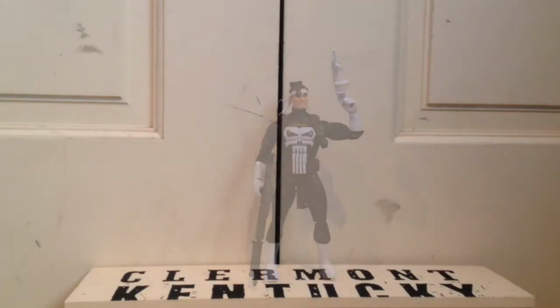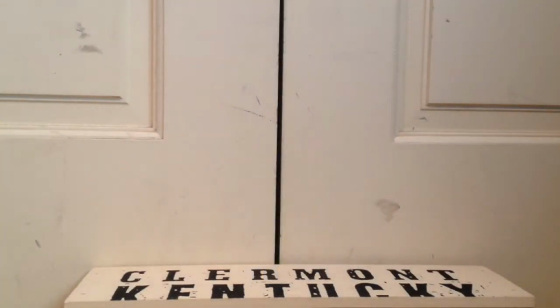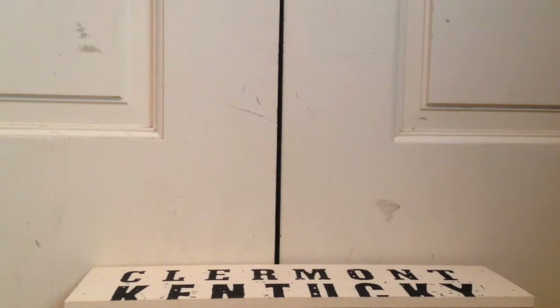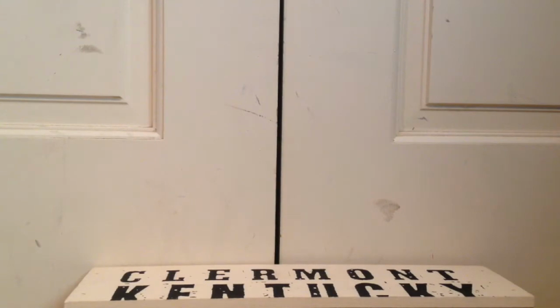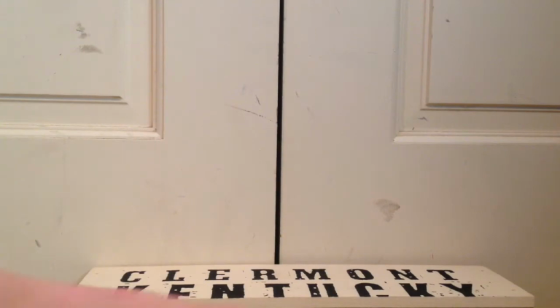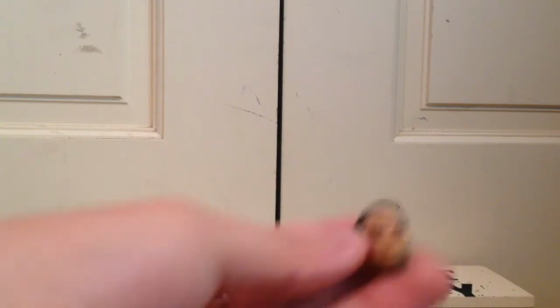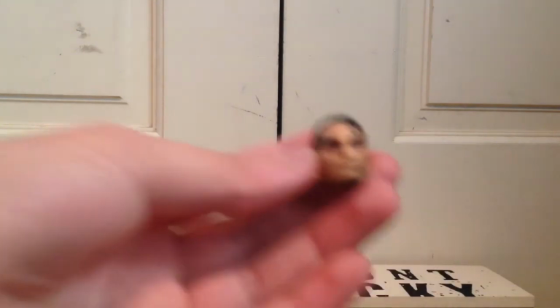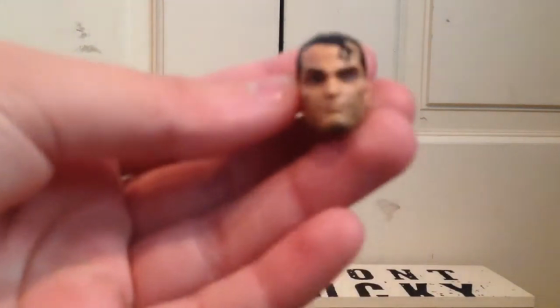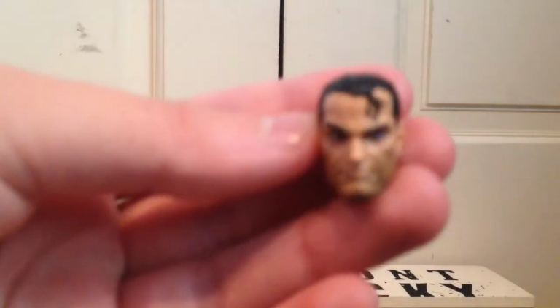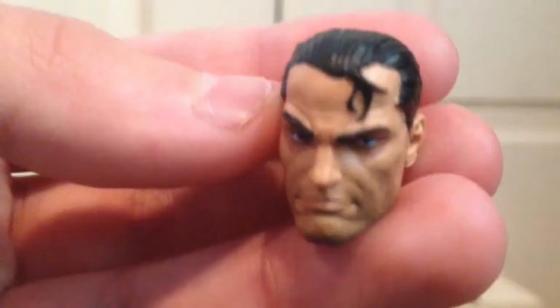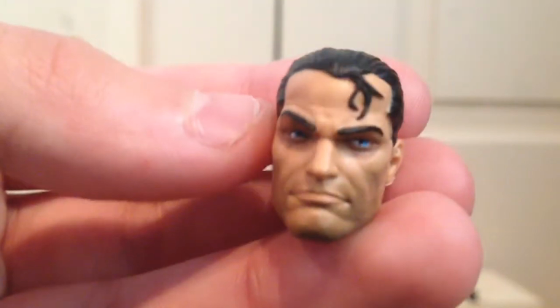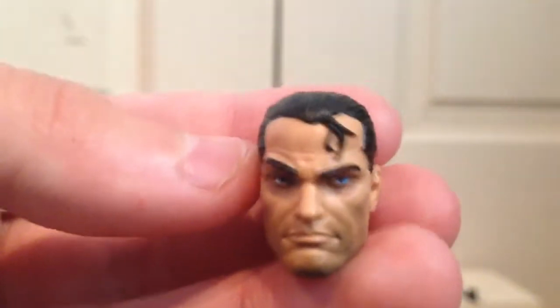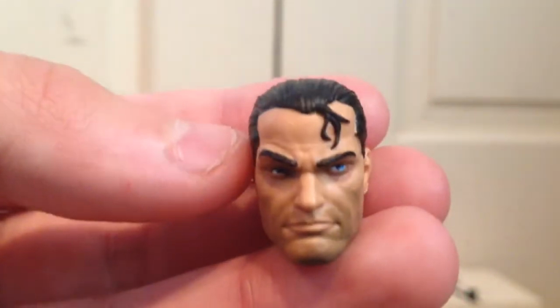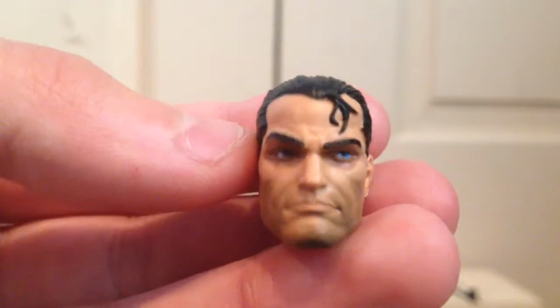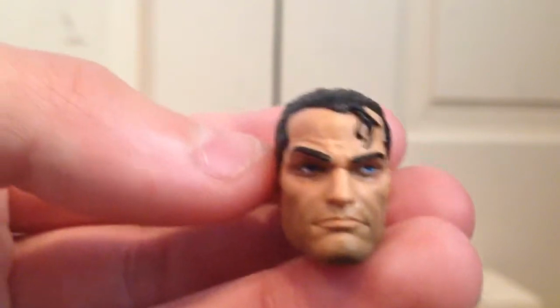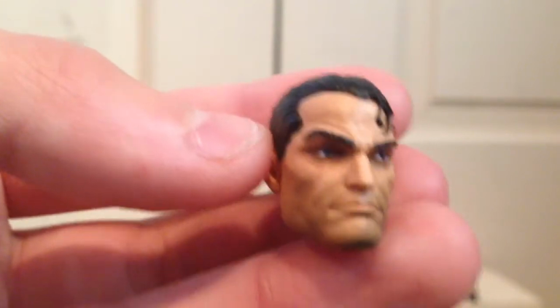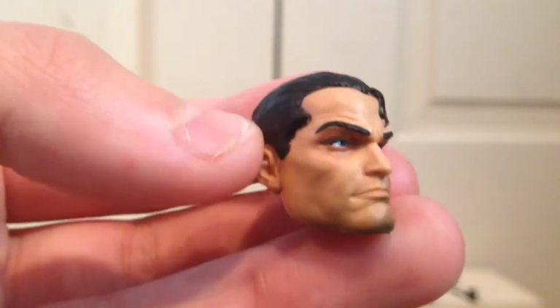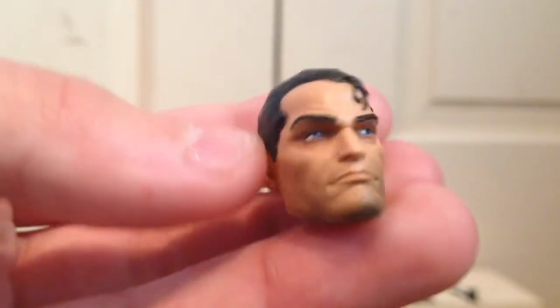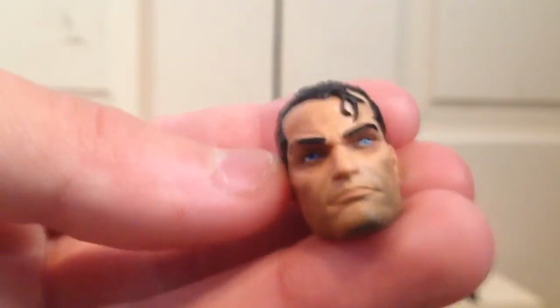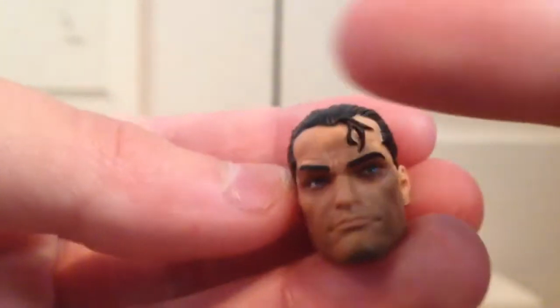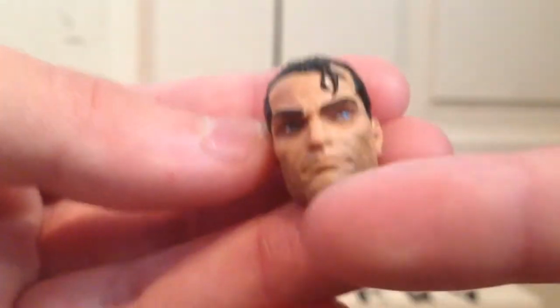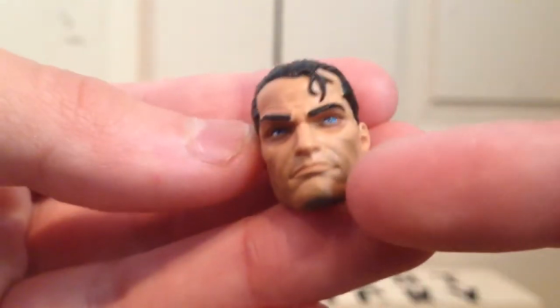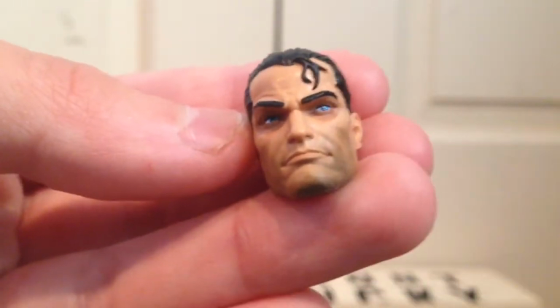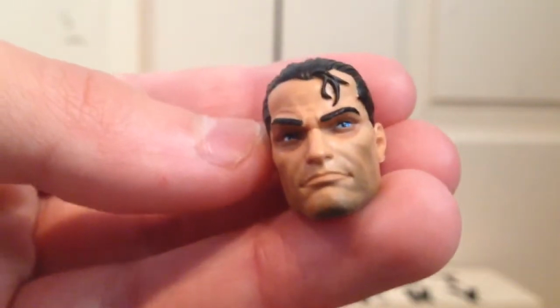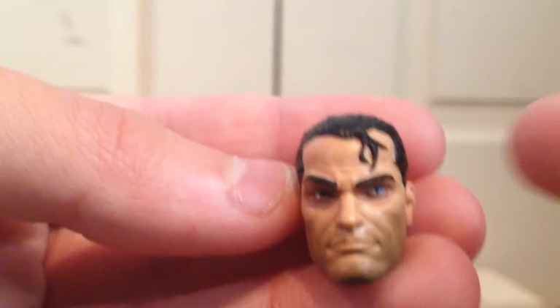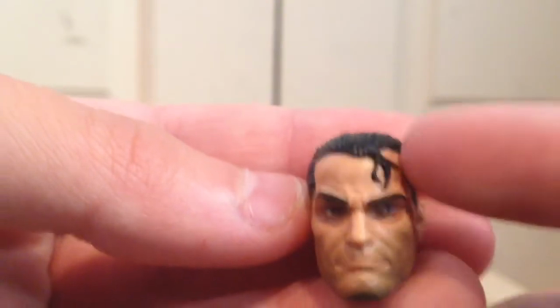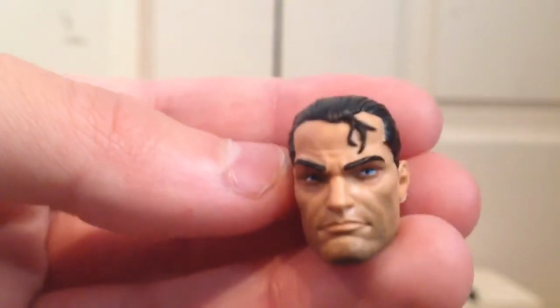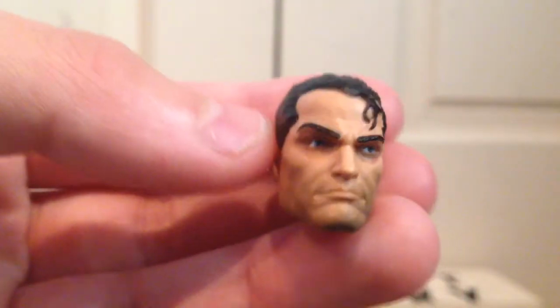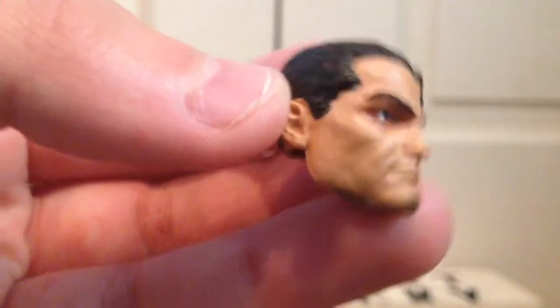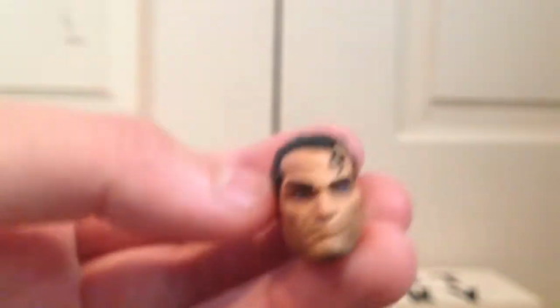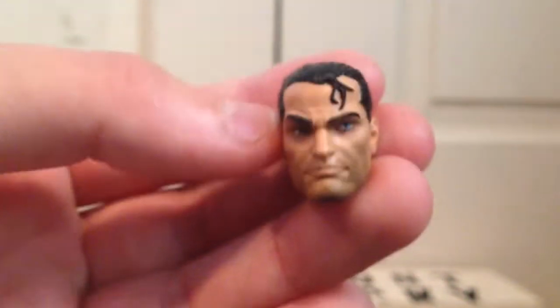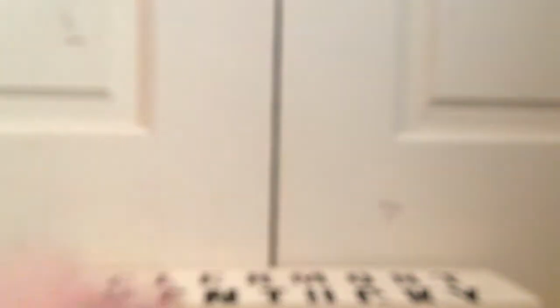So the accessories included with this figure include a swappable head. This Punisher is just like a more worn-out, beat-up Punisher — he has a 5 o'clock shadow and a little bit of hair dangling down. So definitely a cool head sculpt.